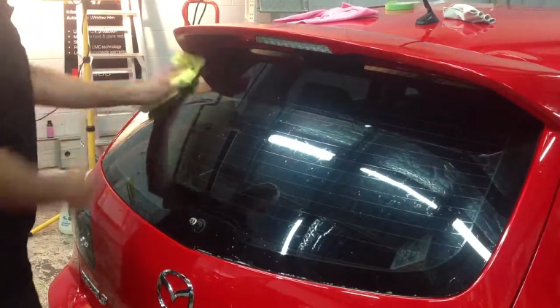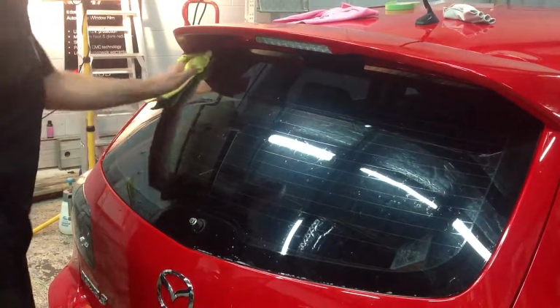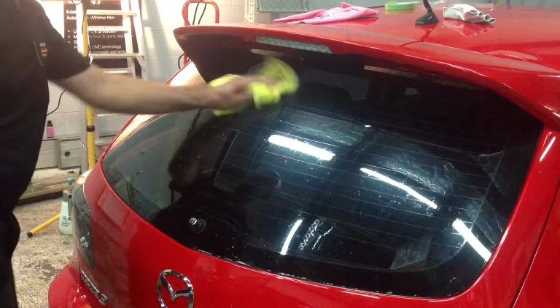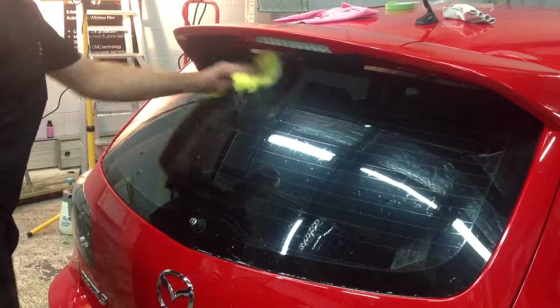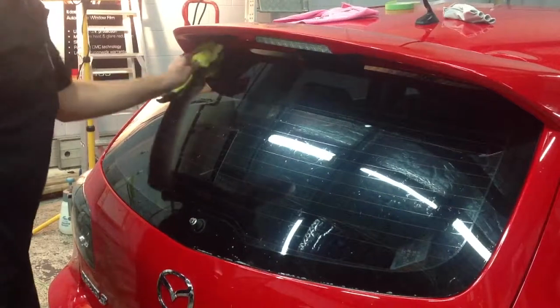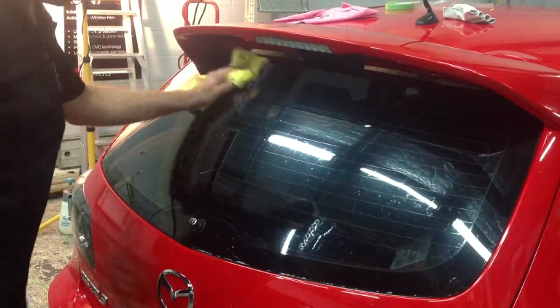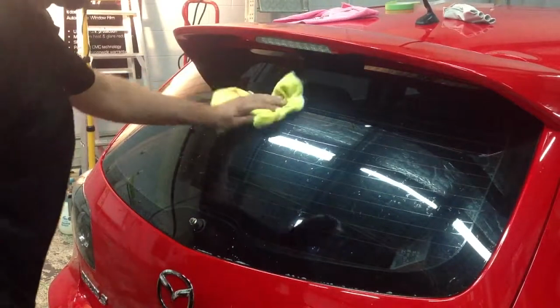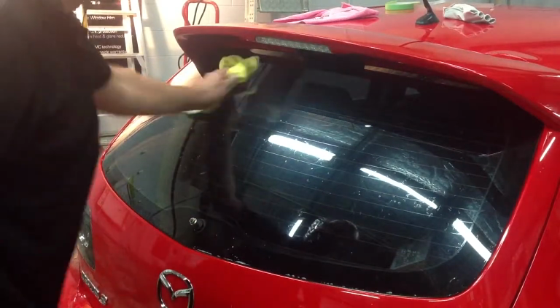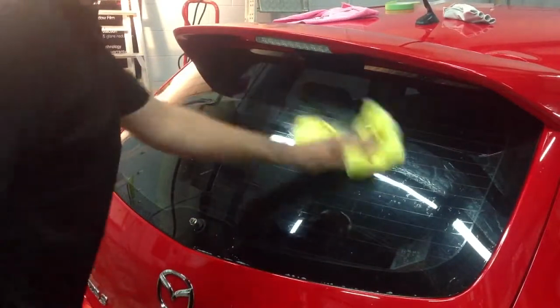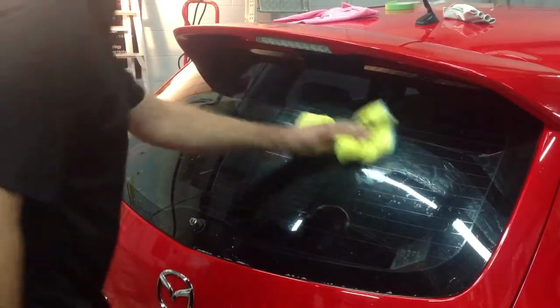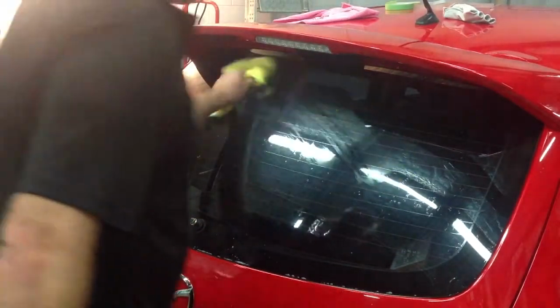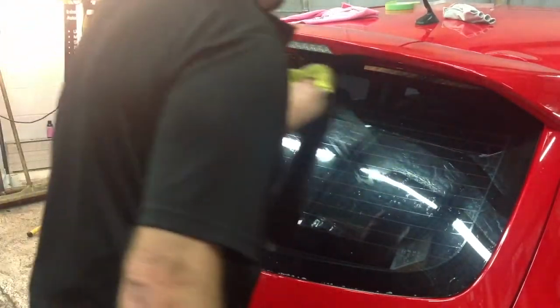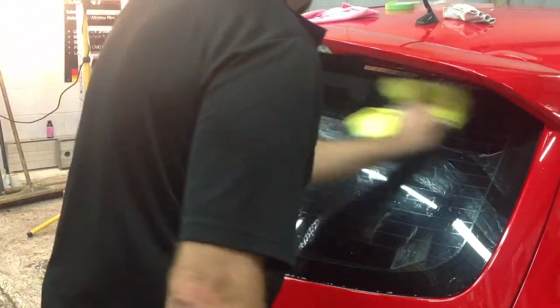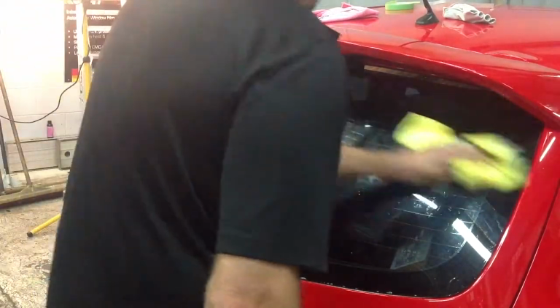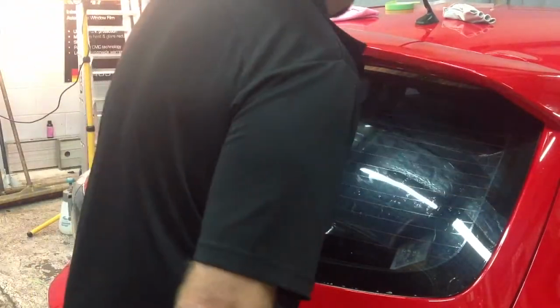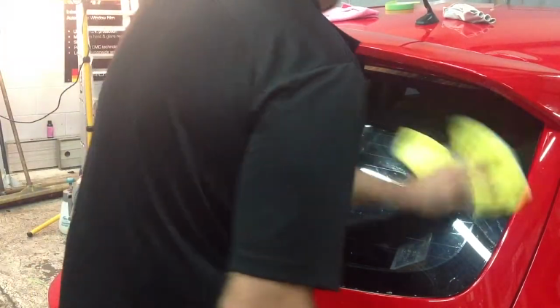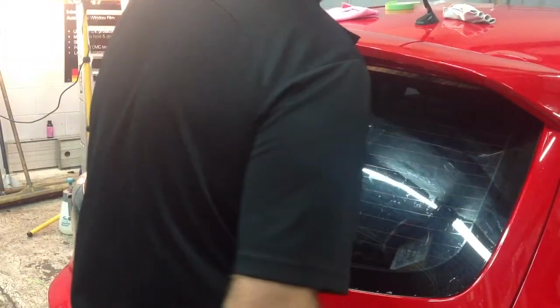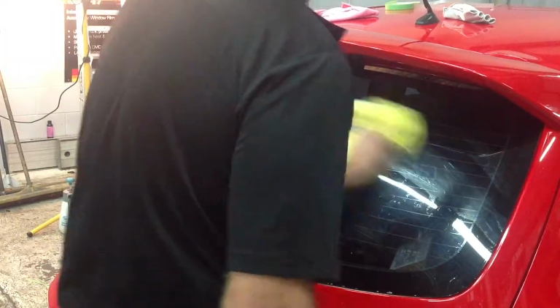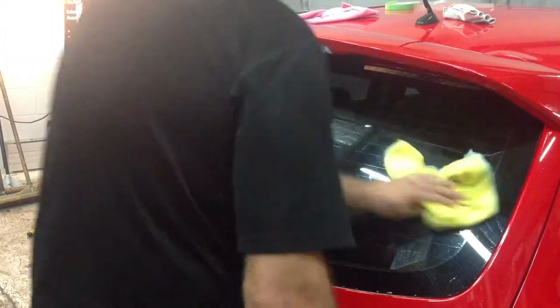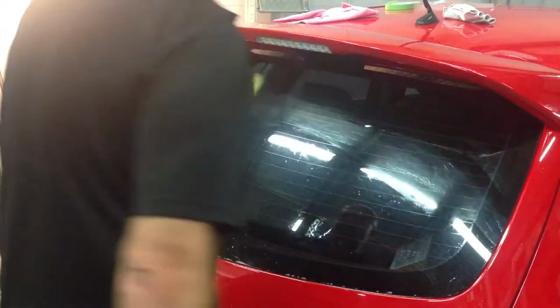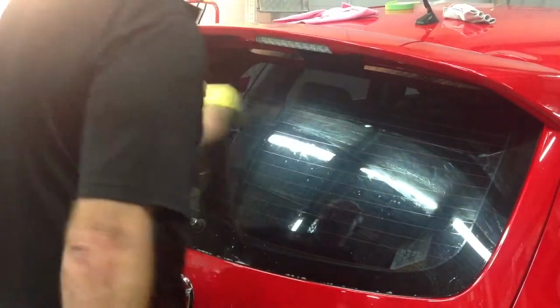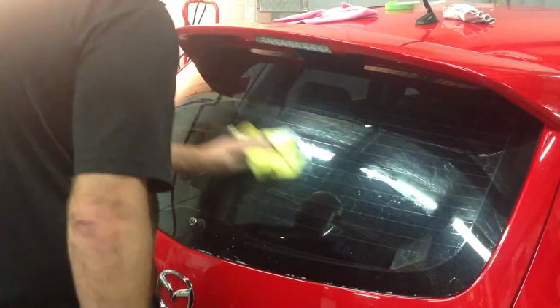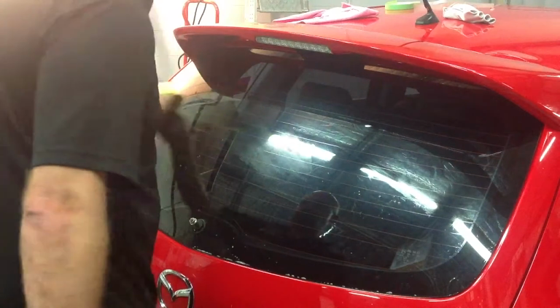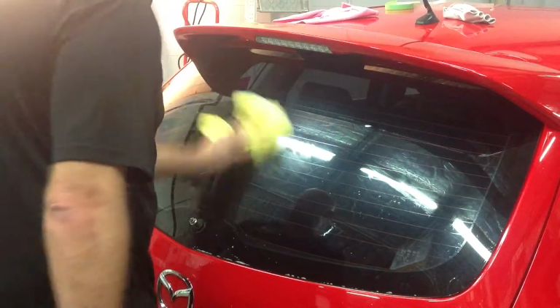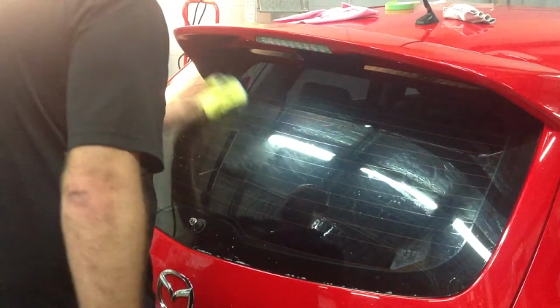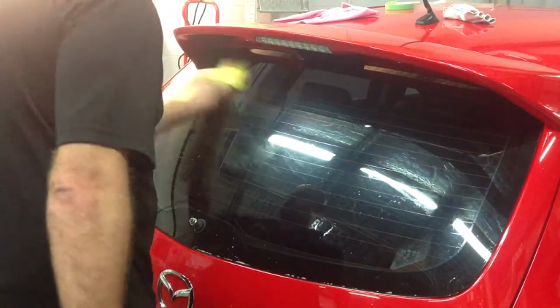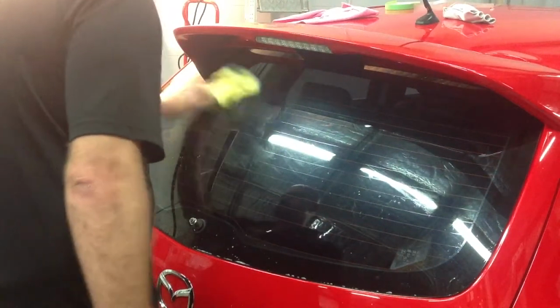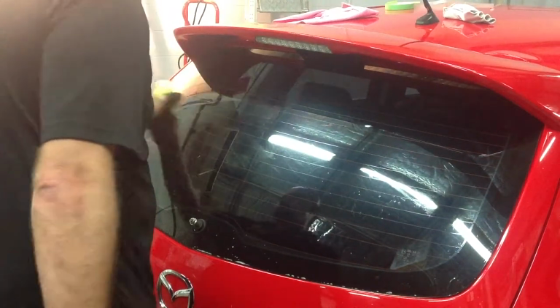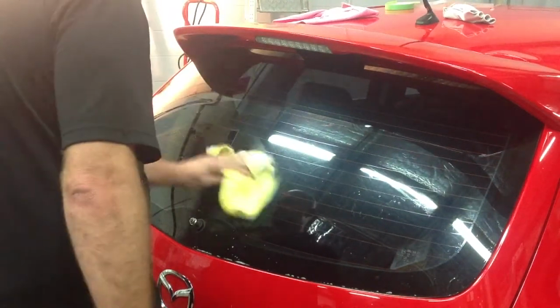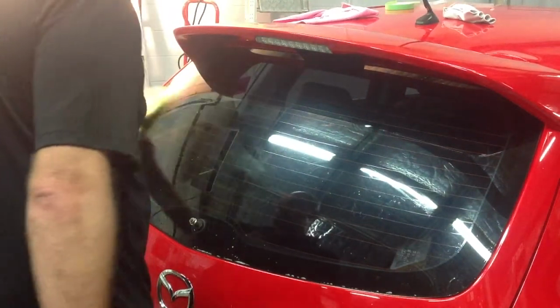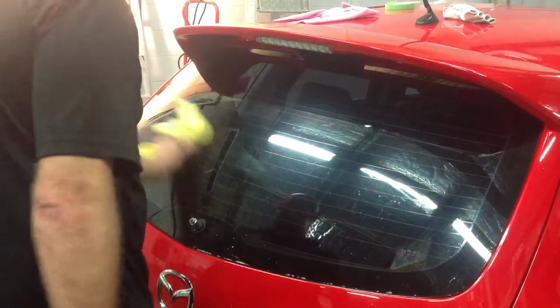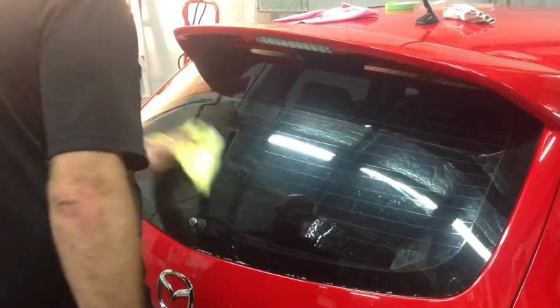Note: one way vision is only 50% as sticky as window tint, so don't forget to clean right into those corners and edges. This is where adhesion is the most critical.